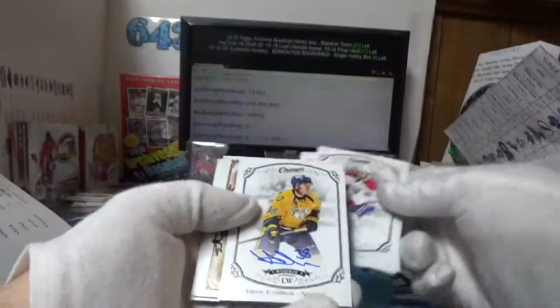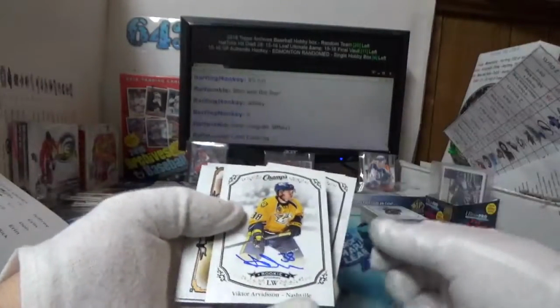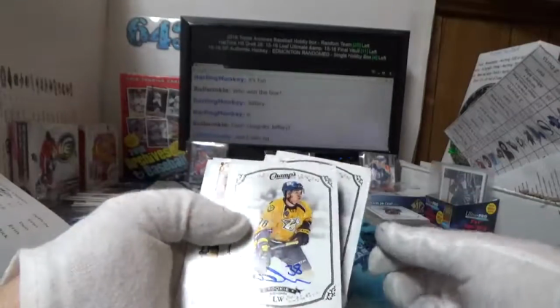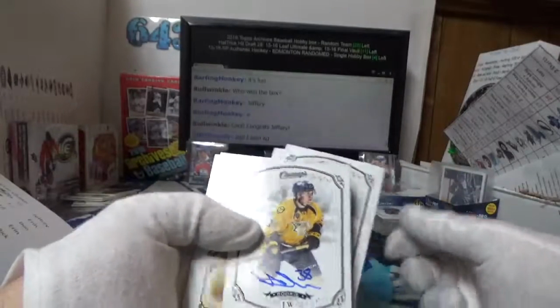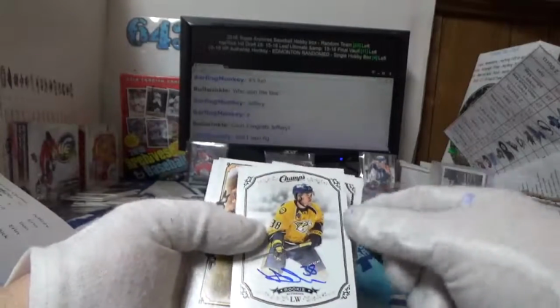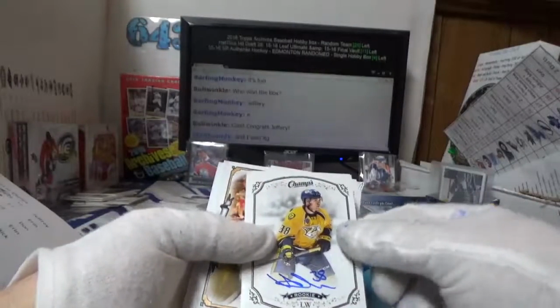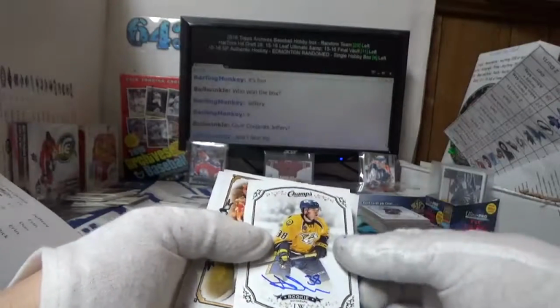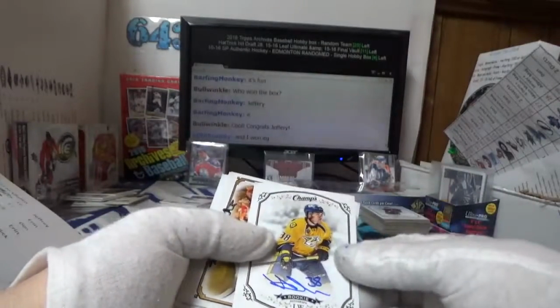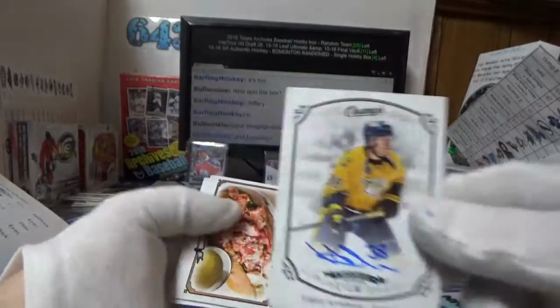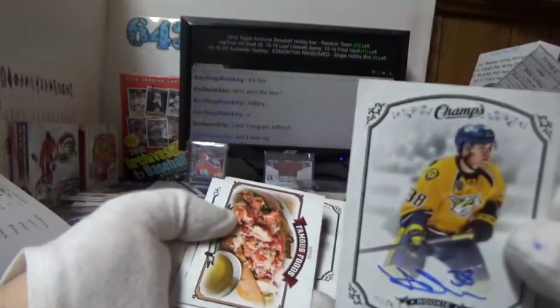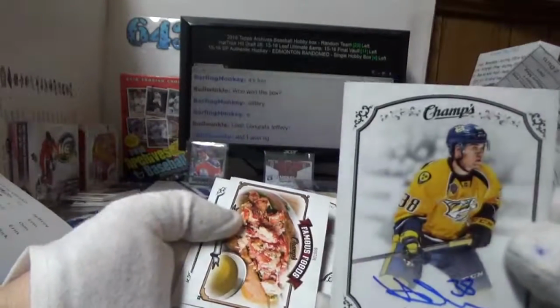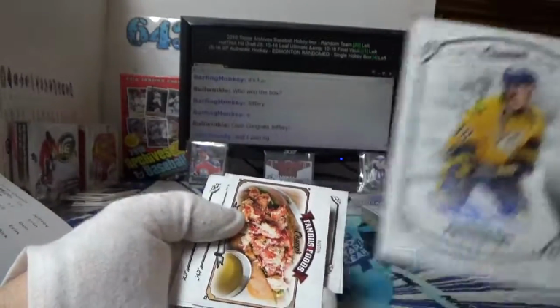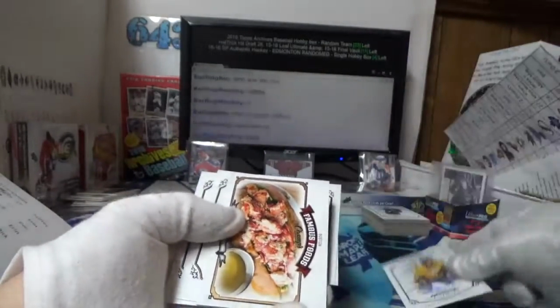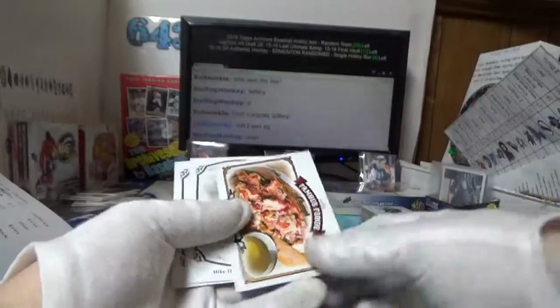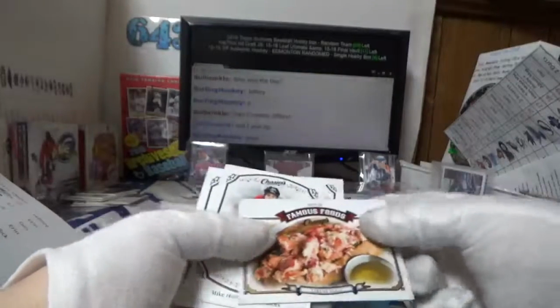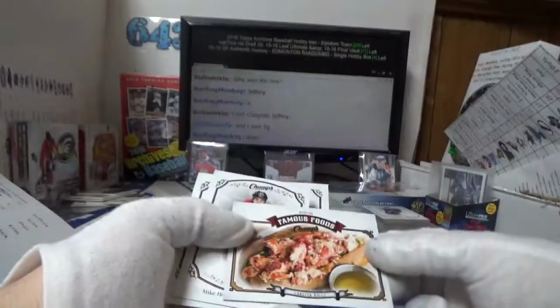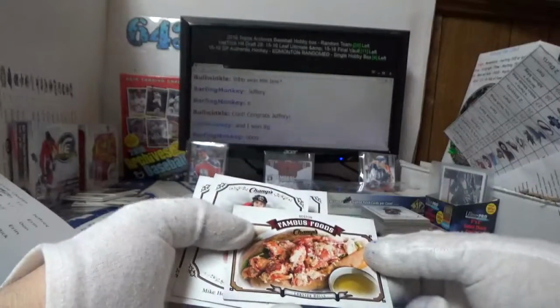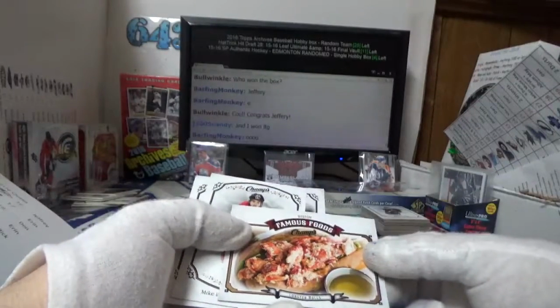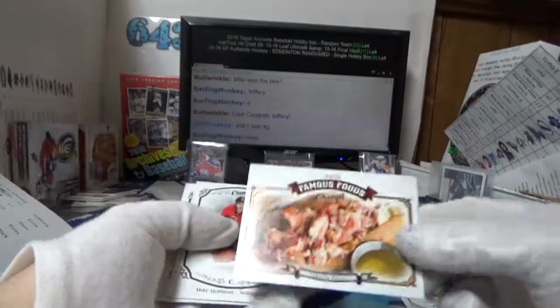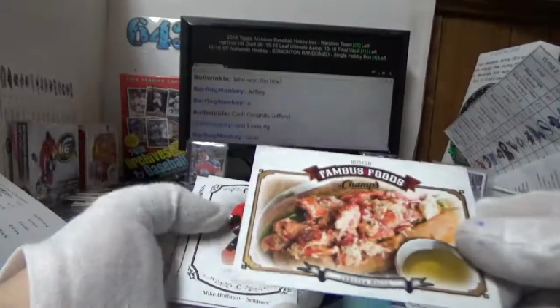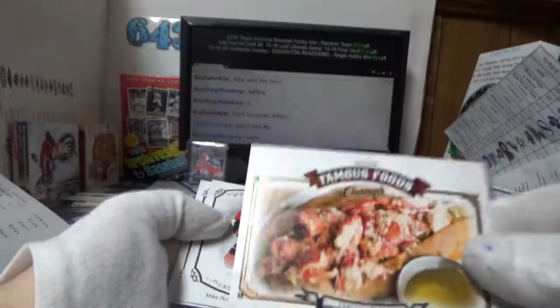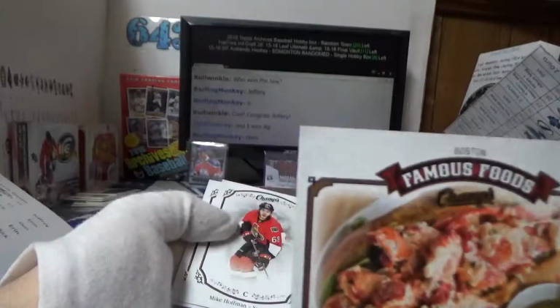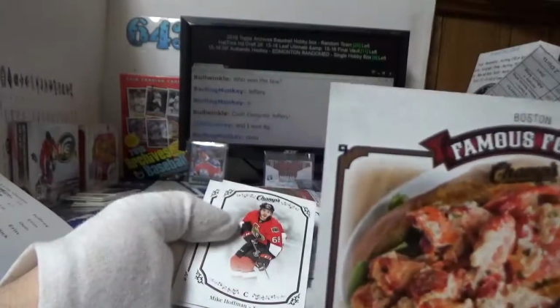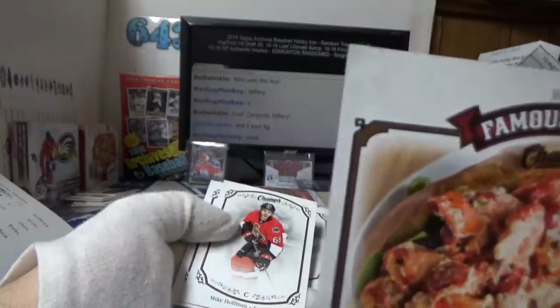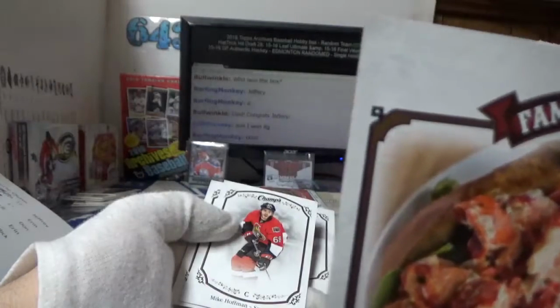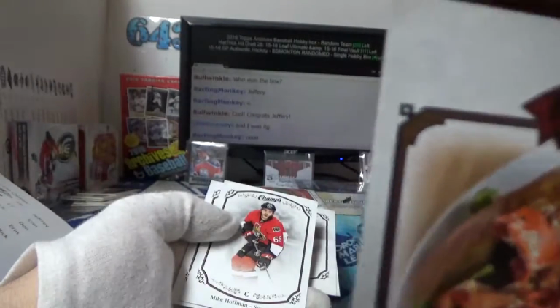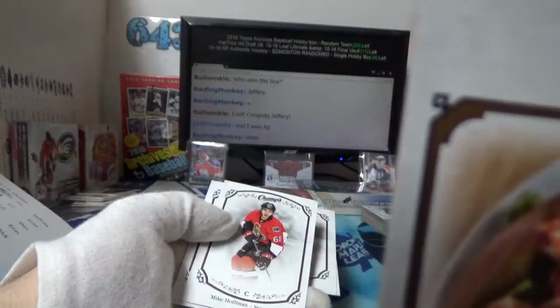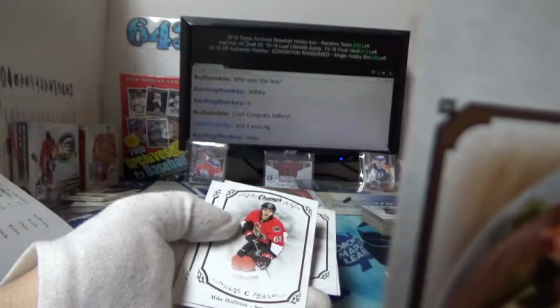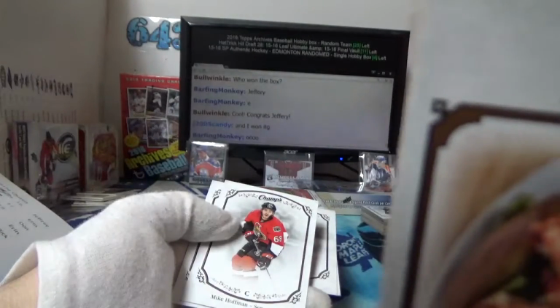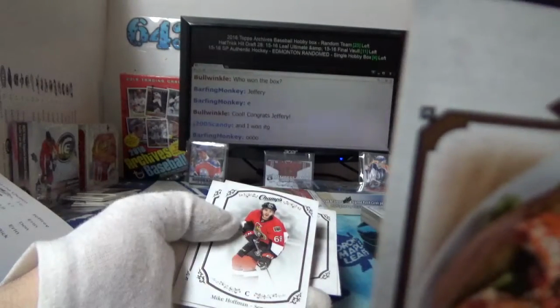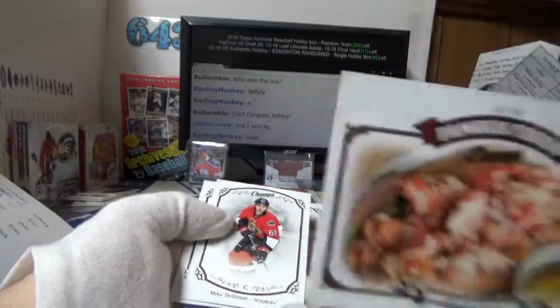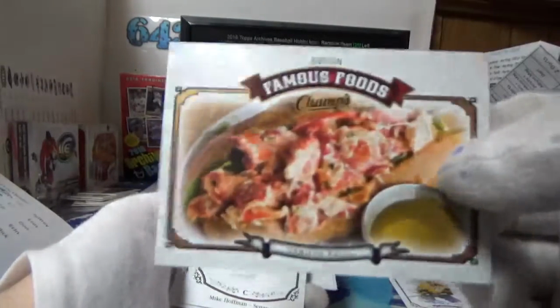Here we go — I forgot to do the autograph thing first pack. Victor Arvidsson hard autograph for you, and you got Famous Foods — lobster rolls! Oh man, that looks so good.